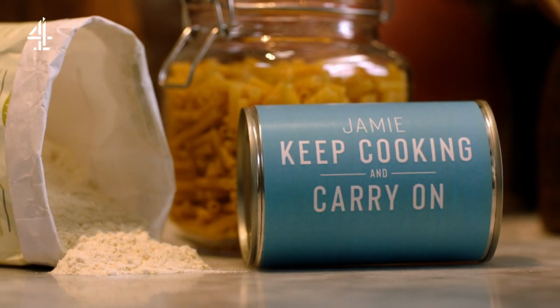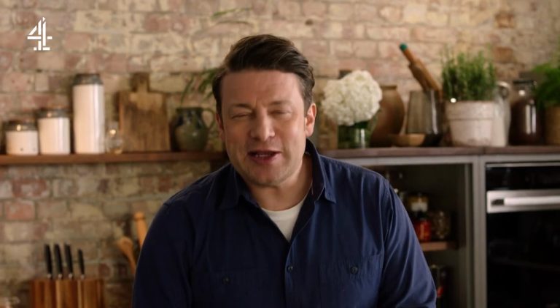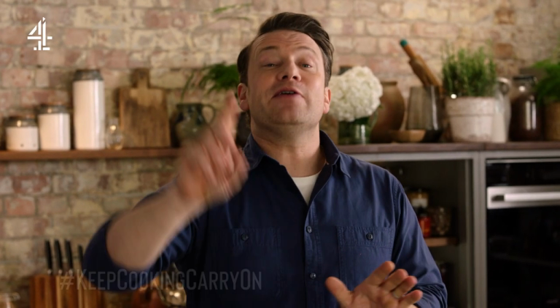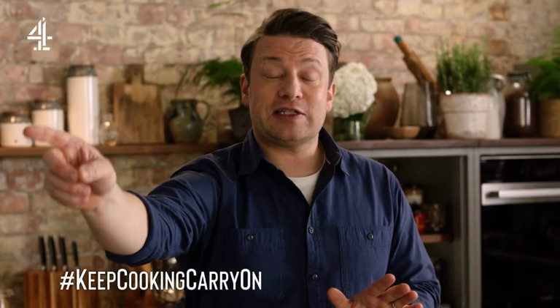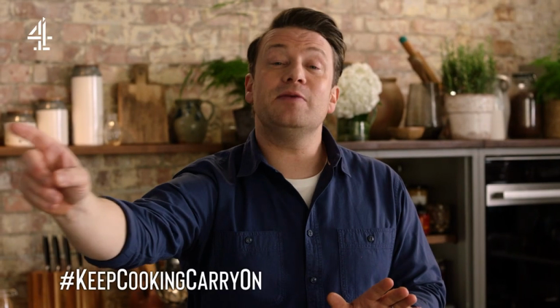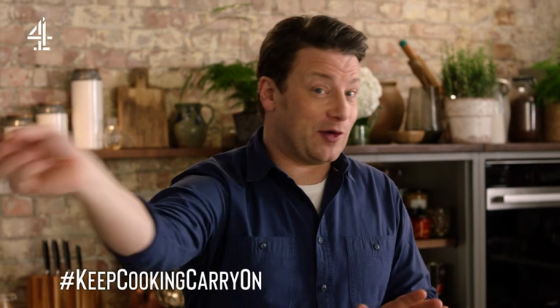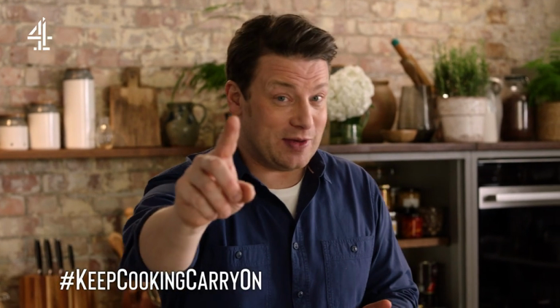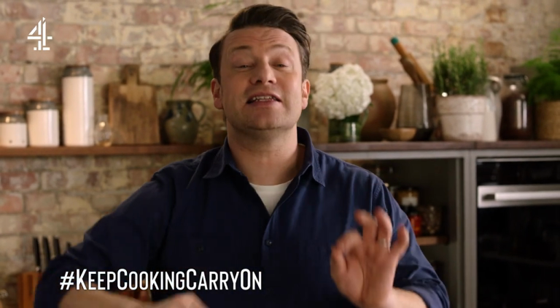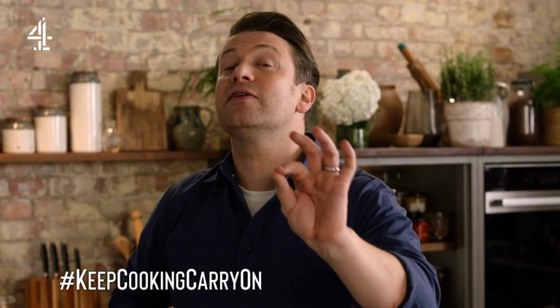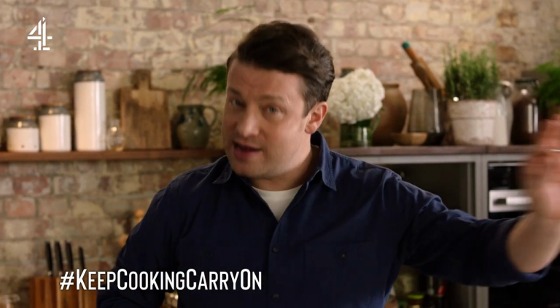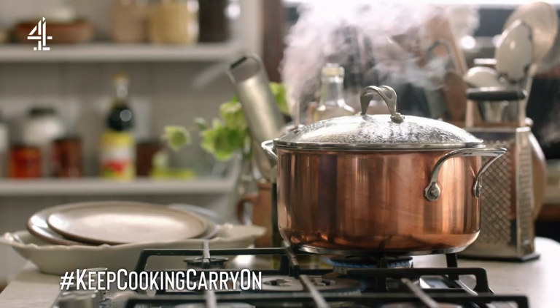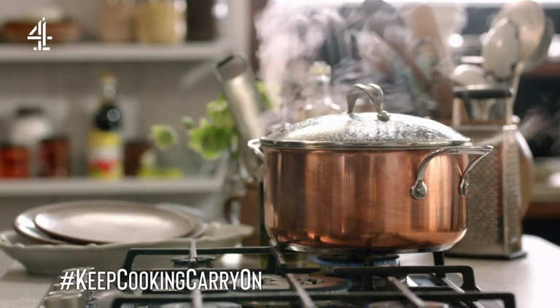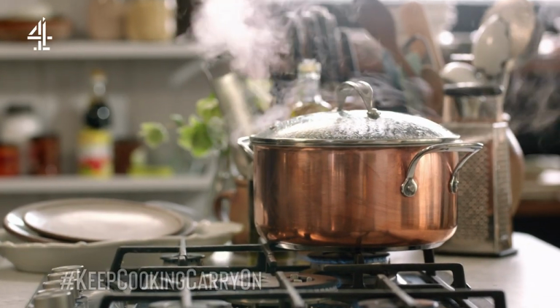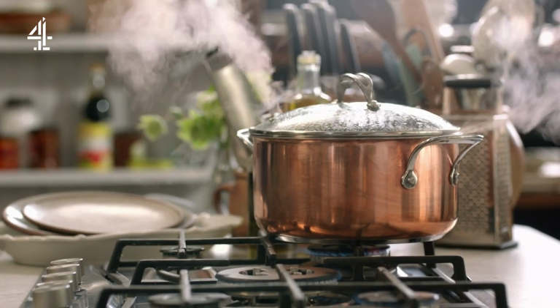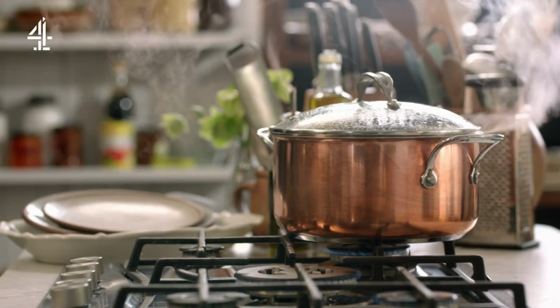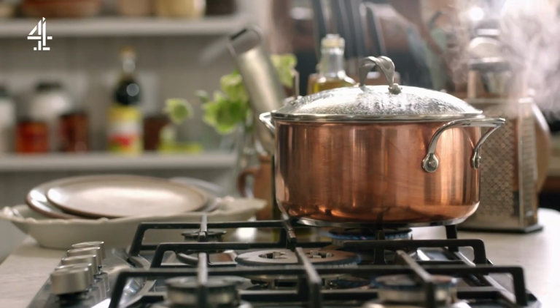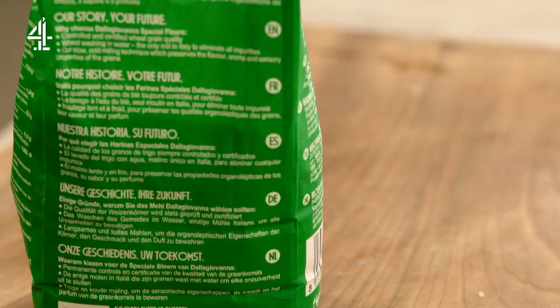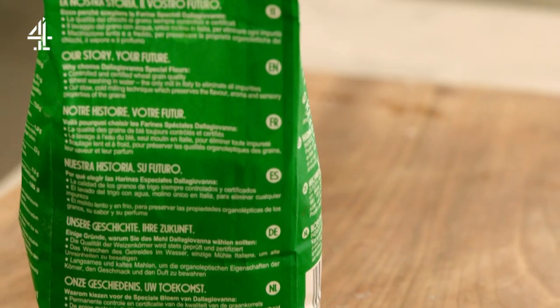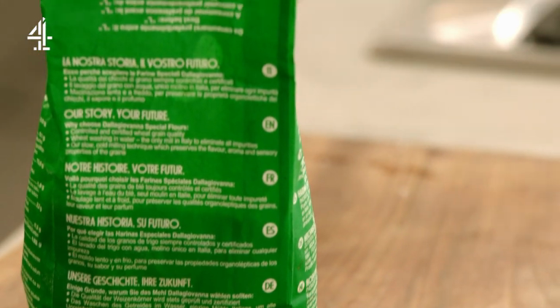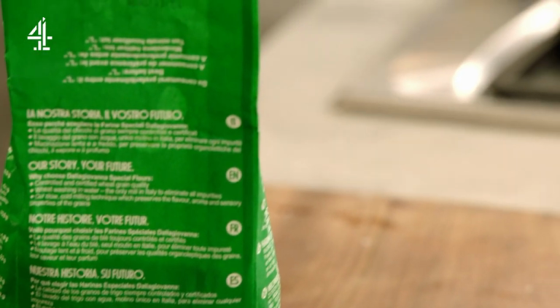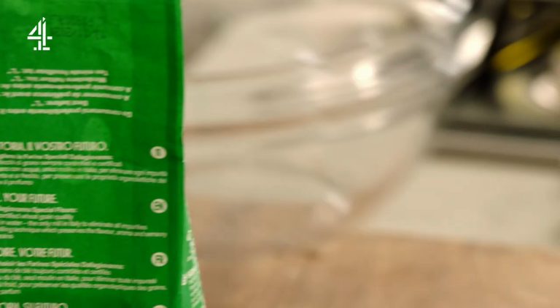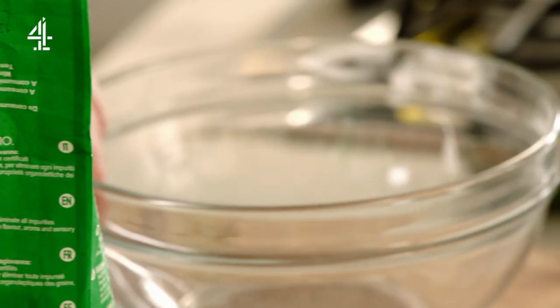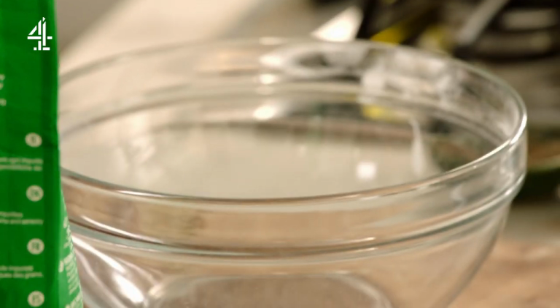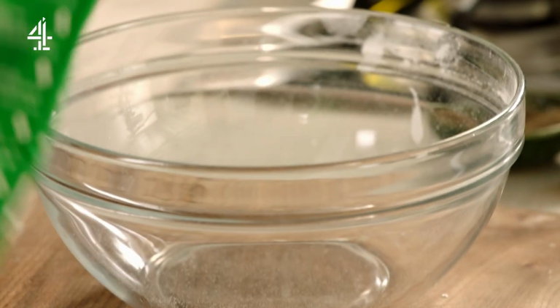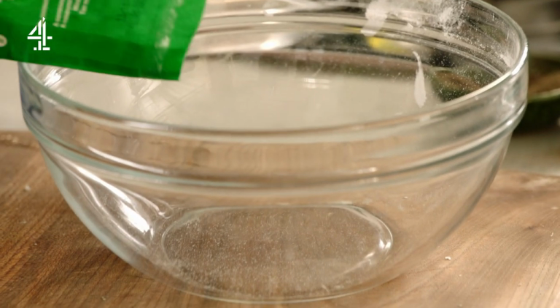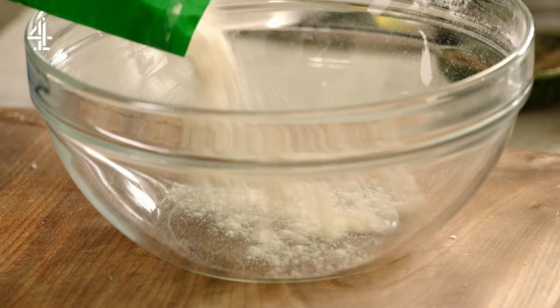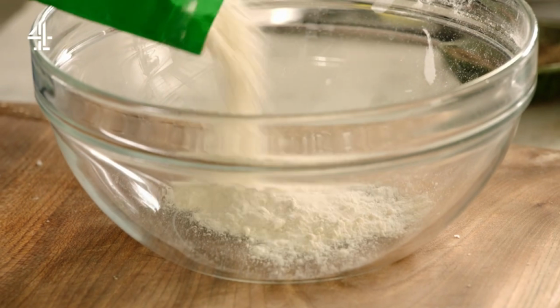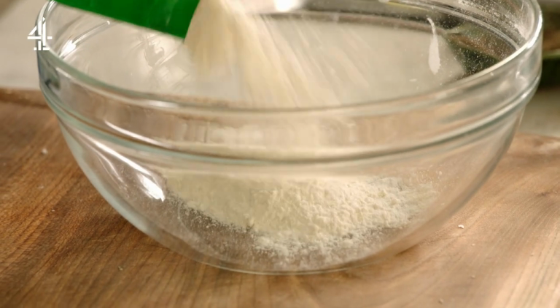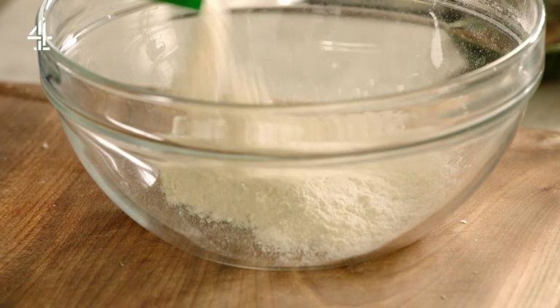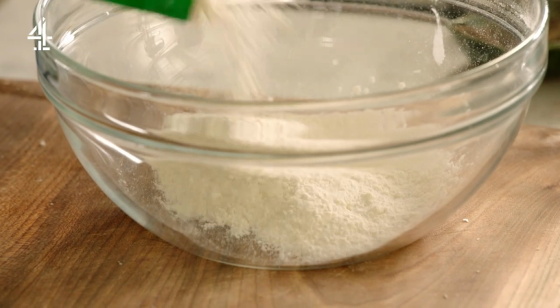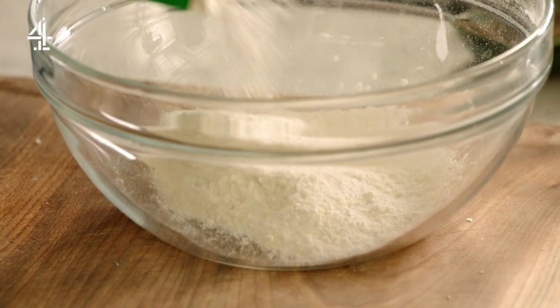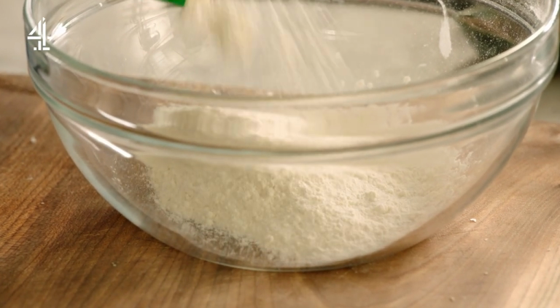Some of you have got pasta at home, some have got too much and some have got none. I'm going to show you how to make fresh pasta, because a lot of people drum it up to be this fancy thing. This is the simplest thing in the world — it's just flour and water.